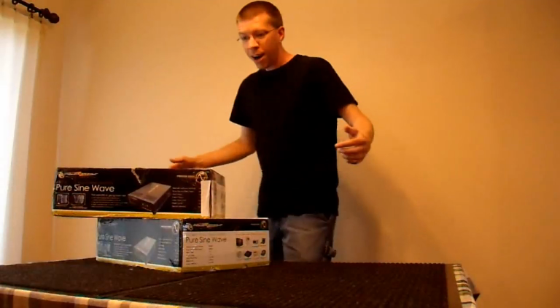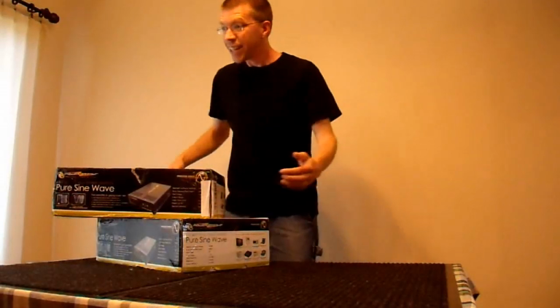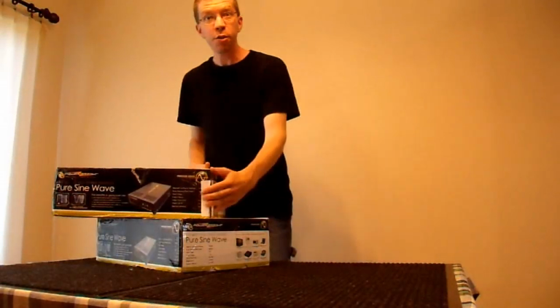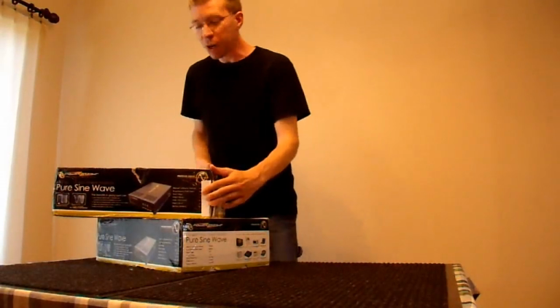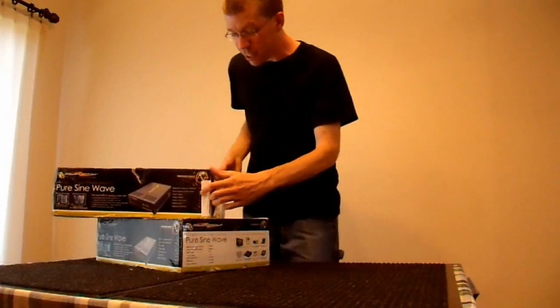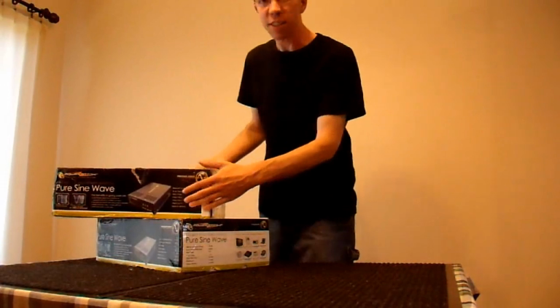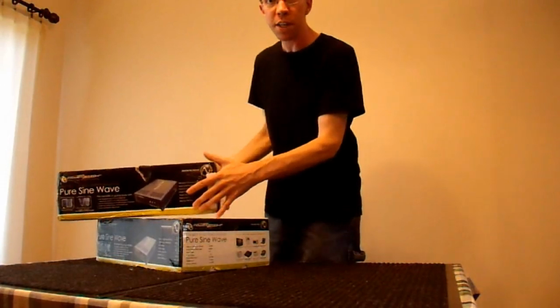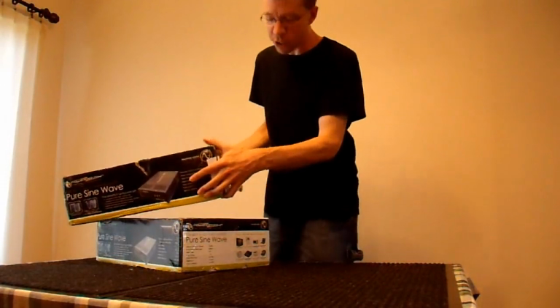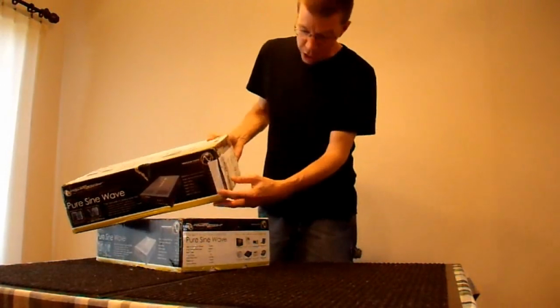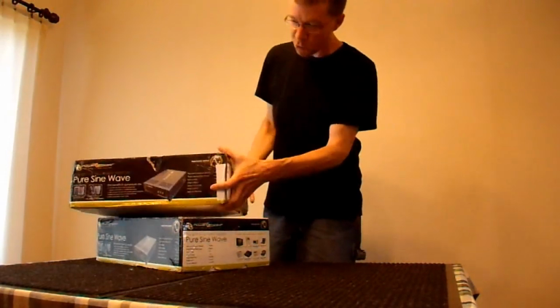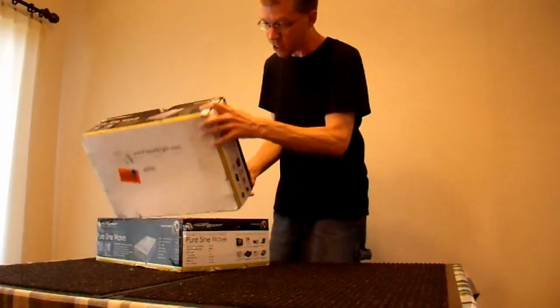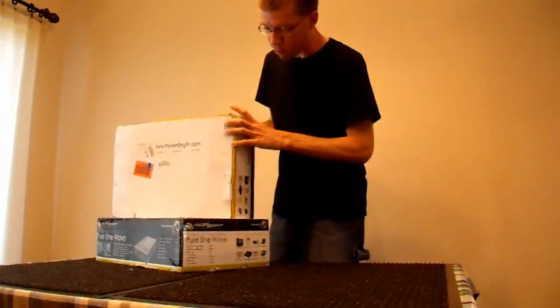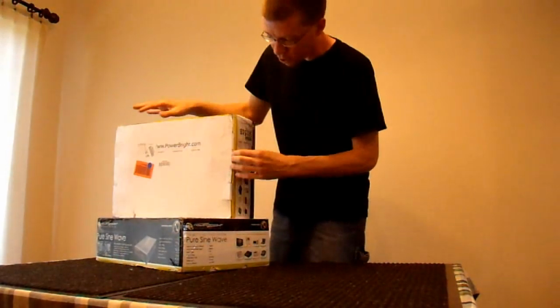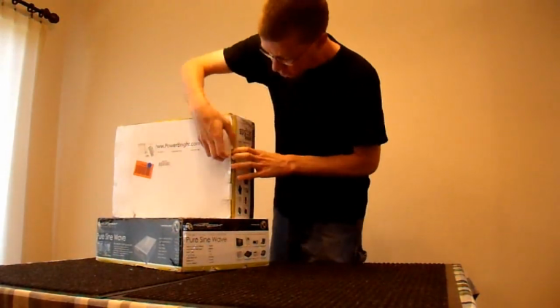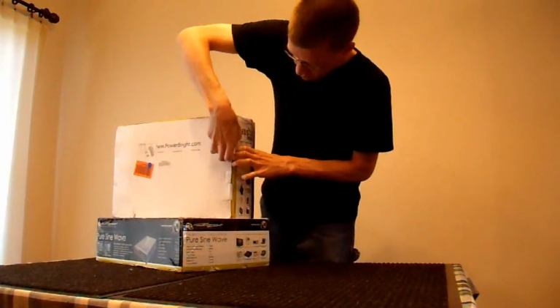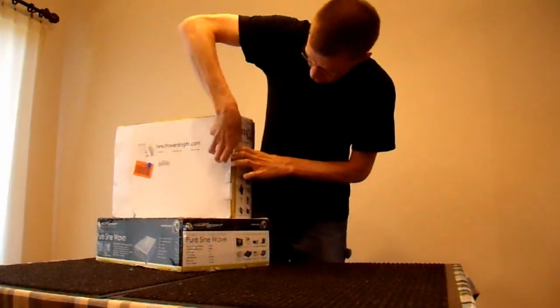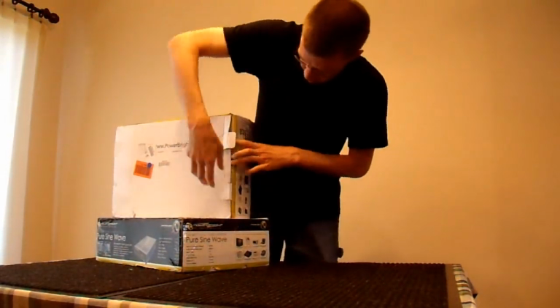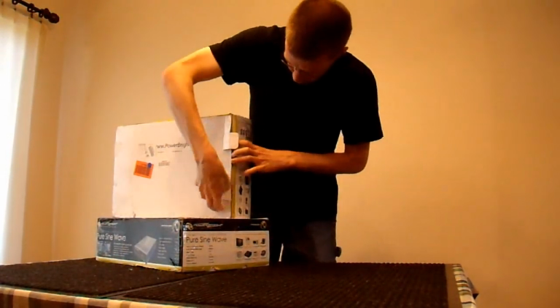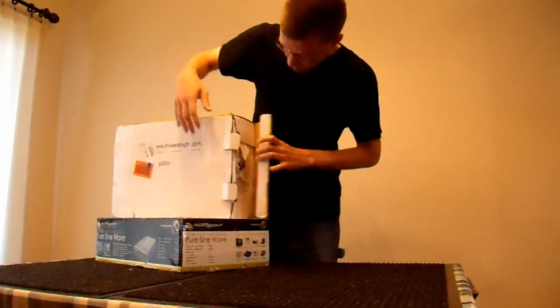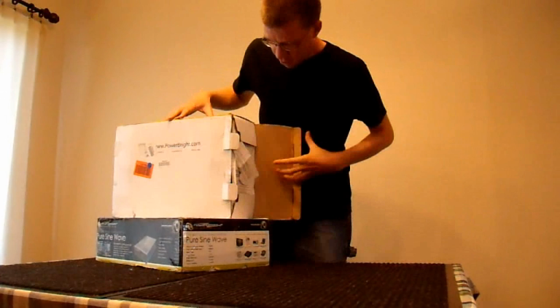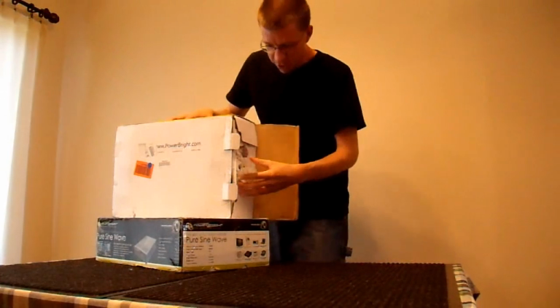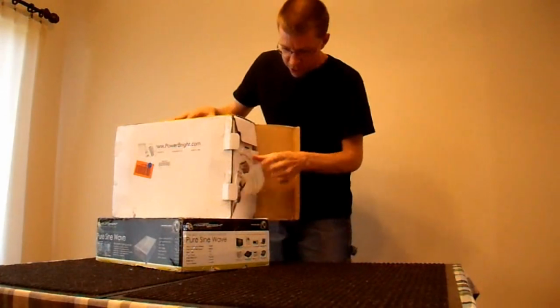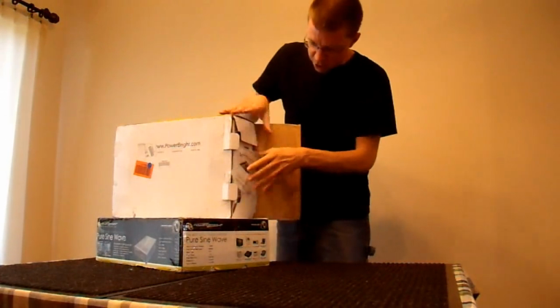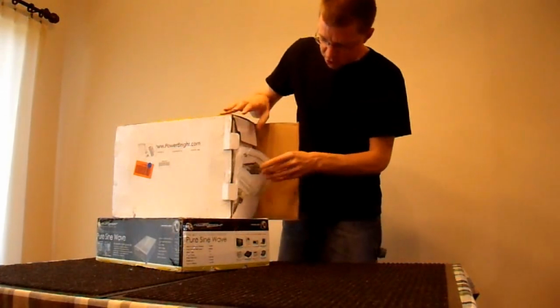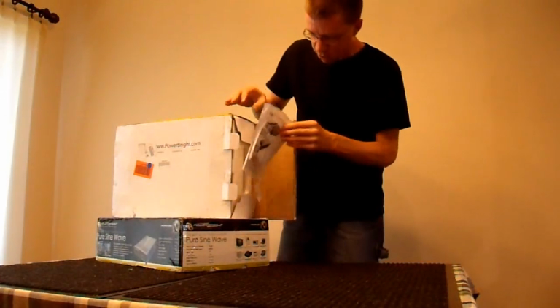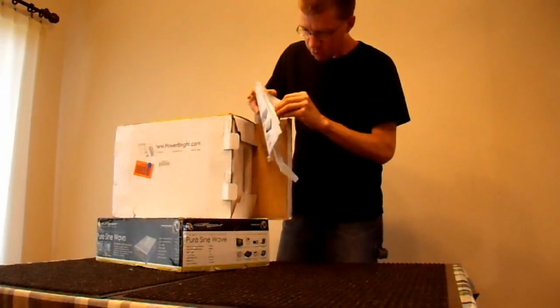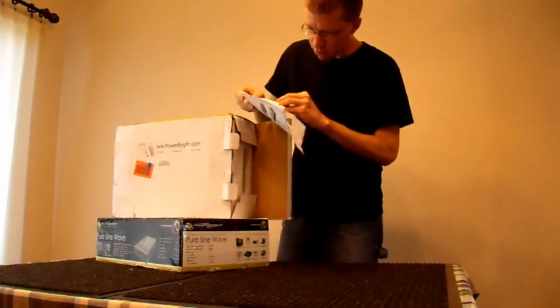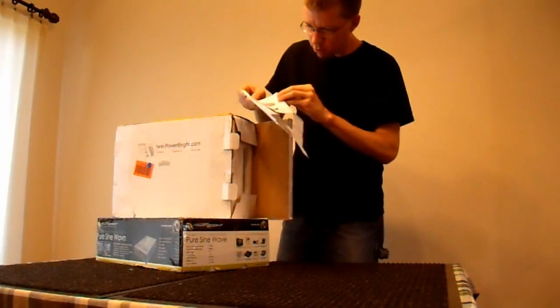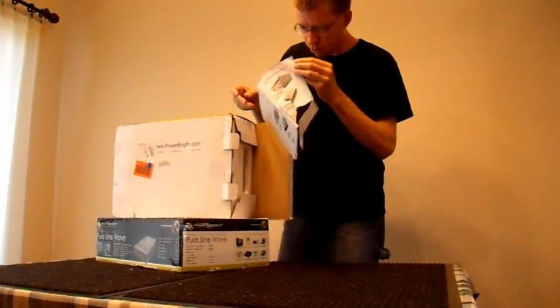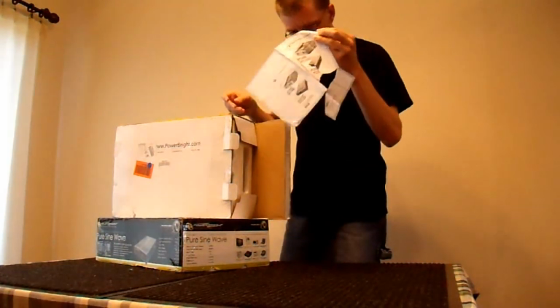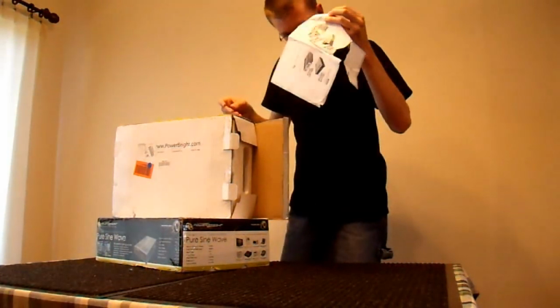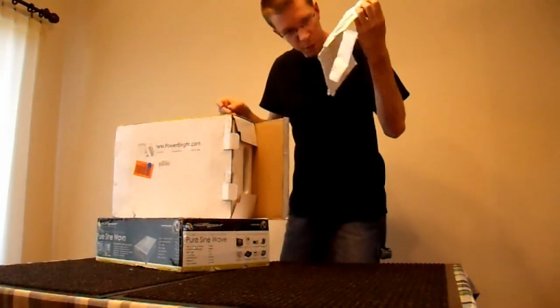Alright, let's start with the big one. This is a 2200 watt pure sine wave inverter that I just got in the mail.